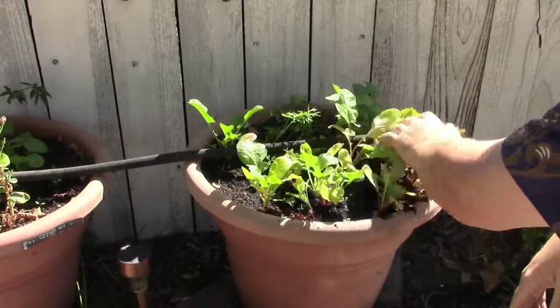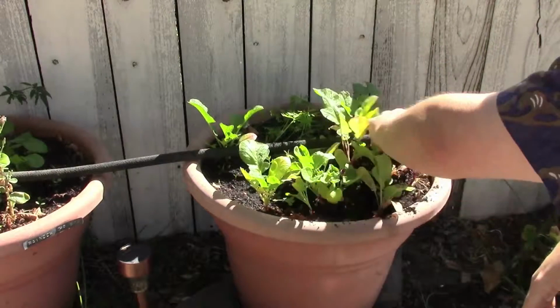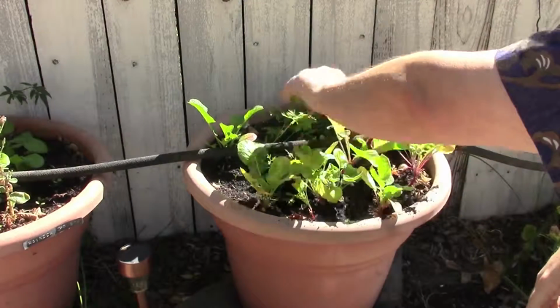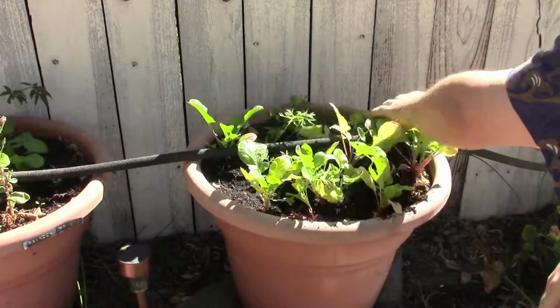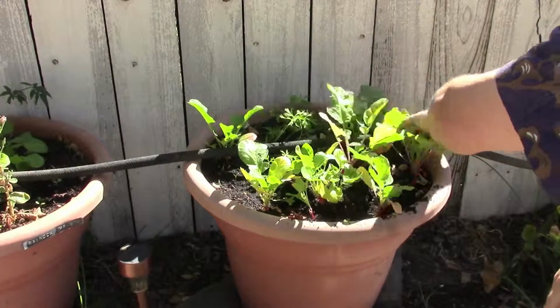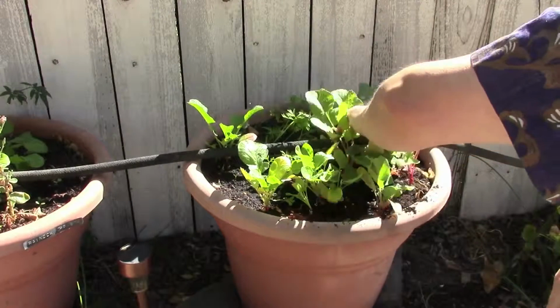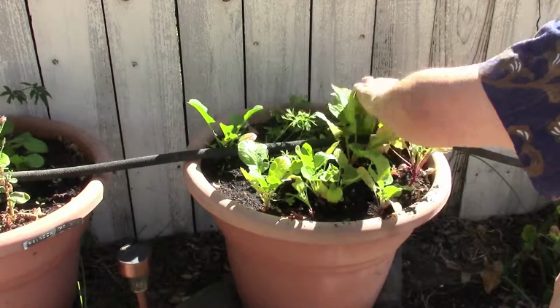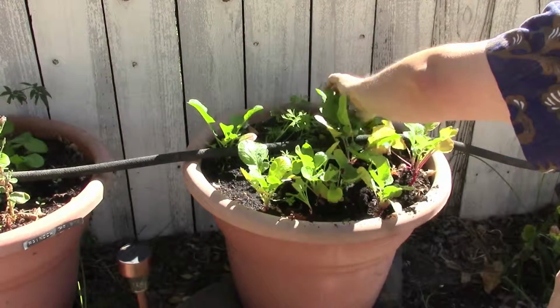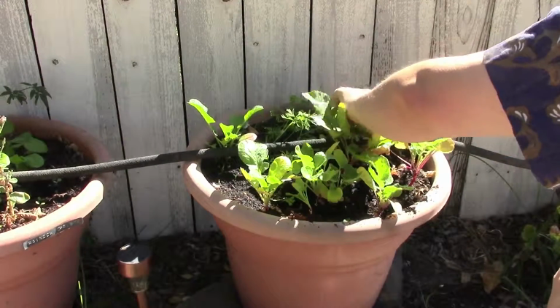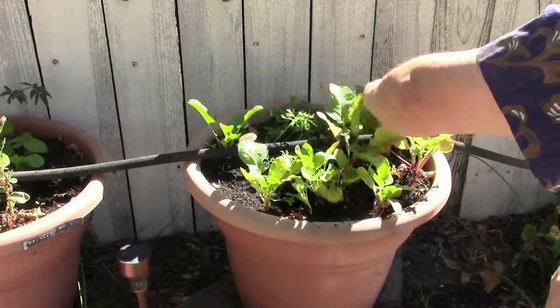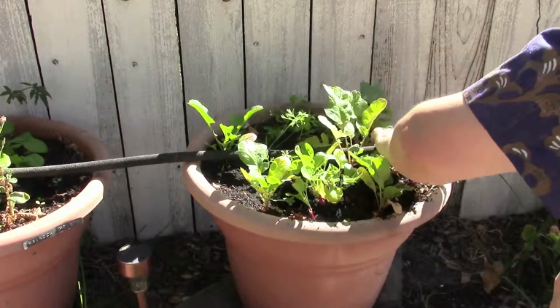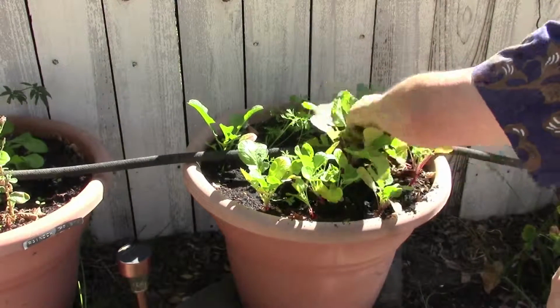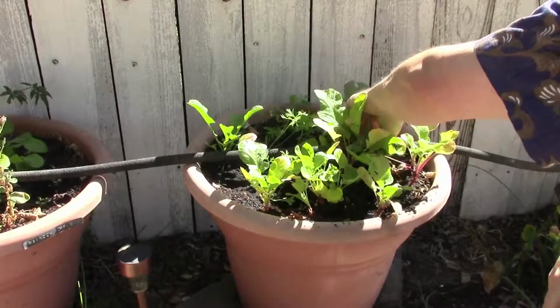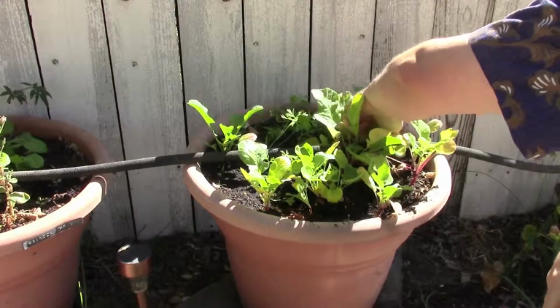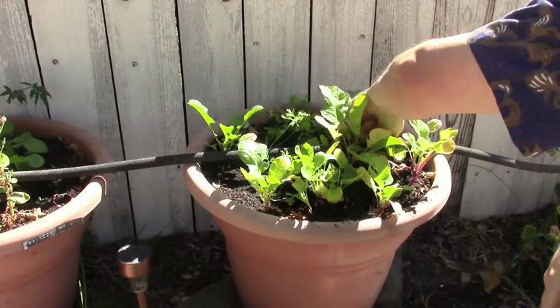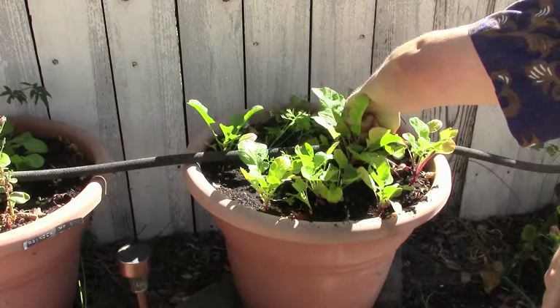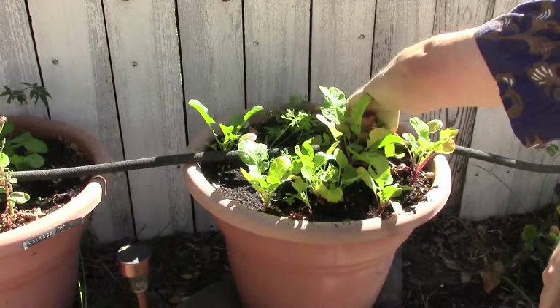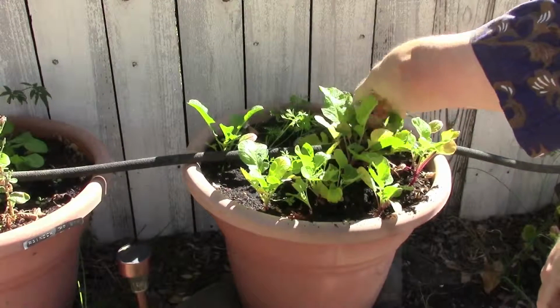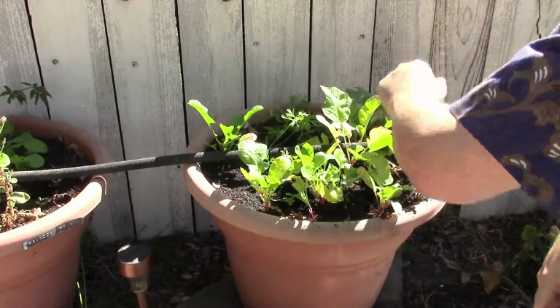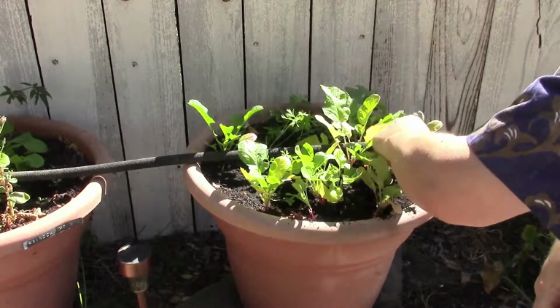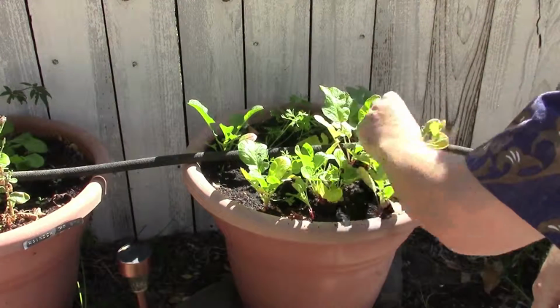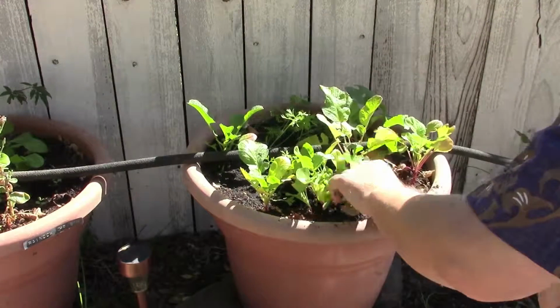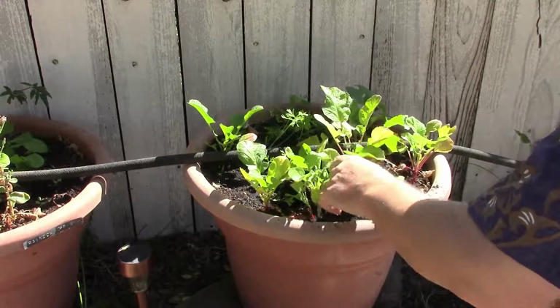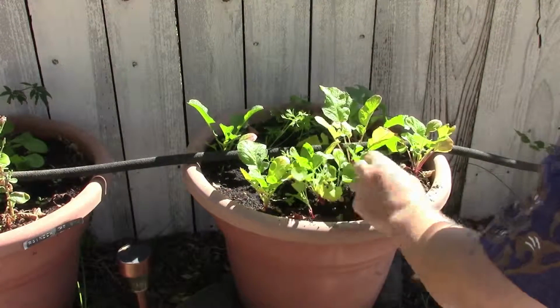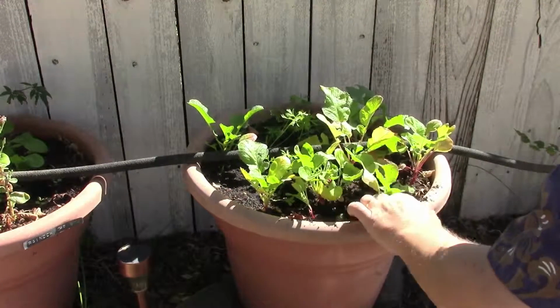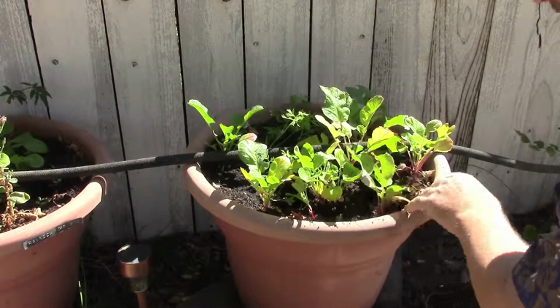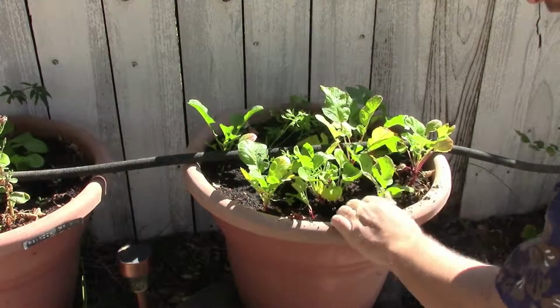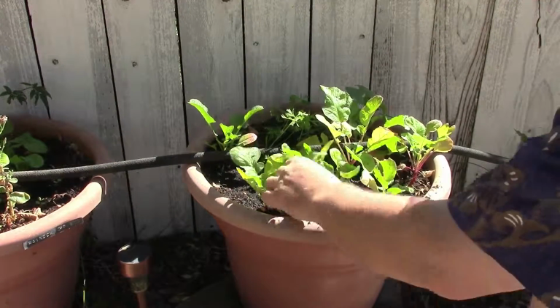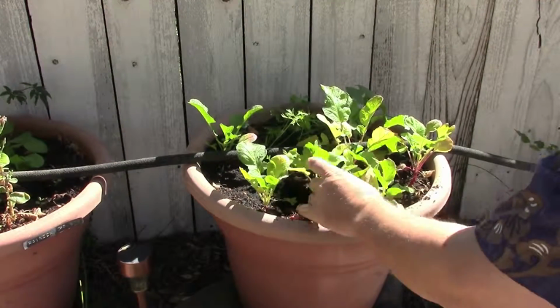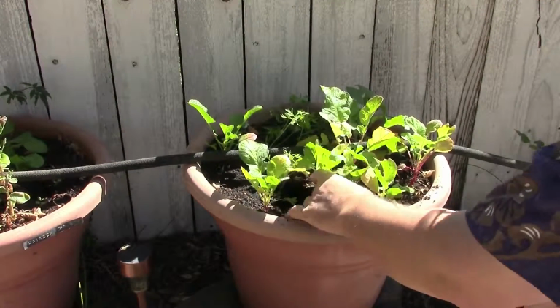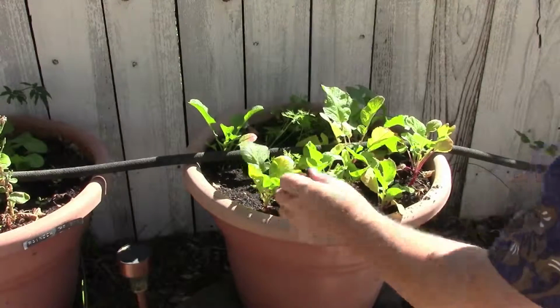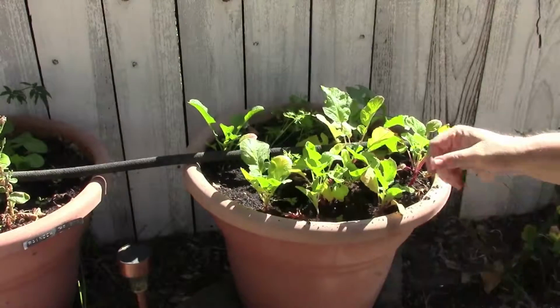That will actually free up some more space here, and we'll give these guys a chance to grow a little bit more. They're not quite as big as I would like, but they are coming on, so we'll let those go.